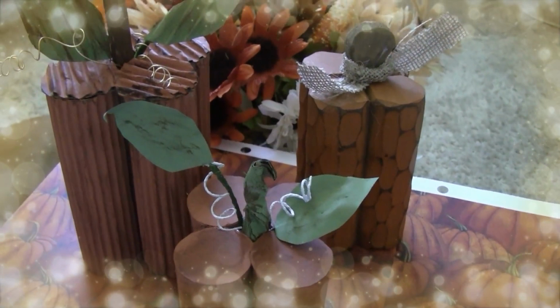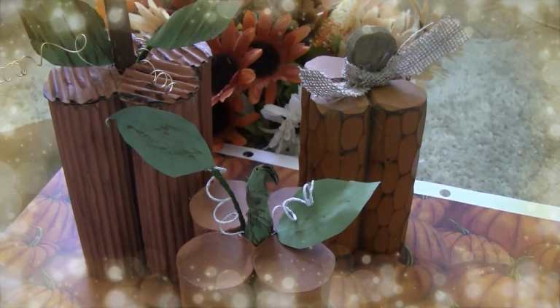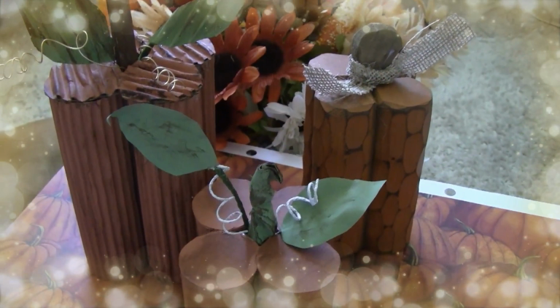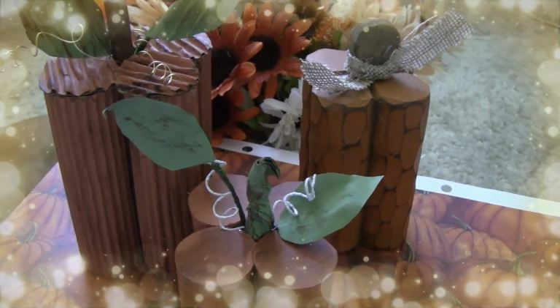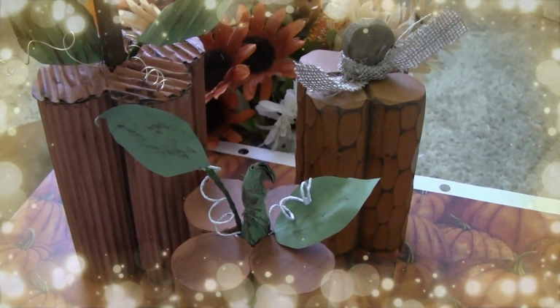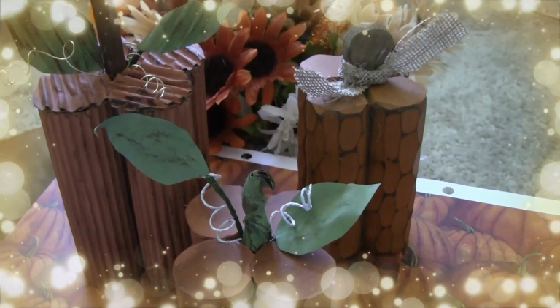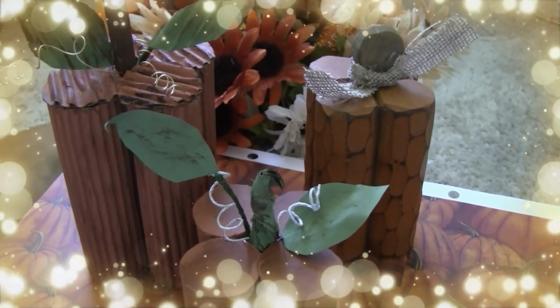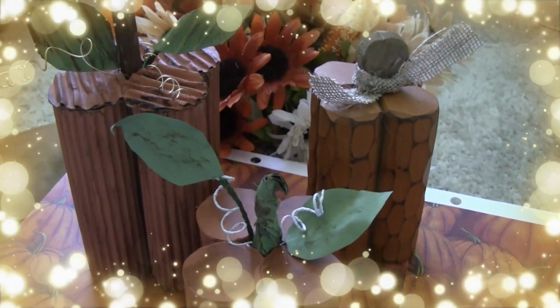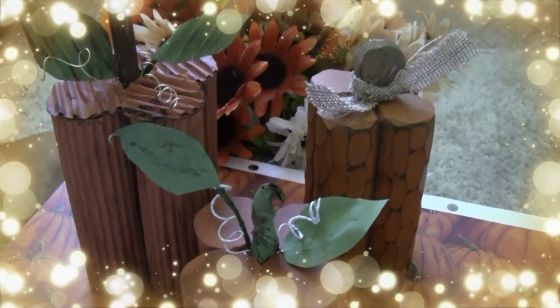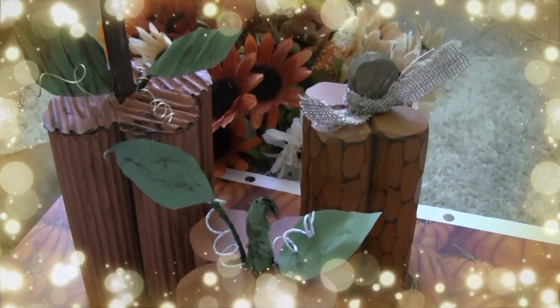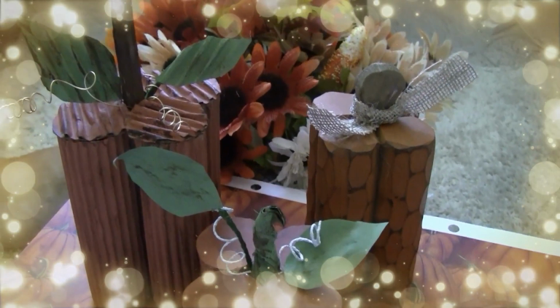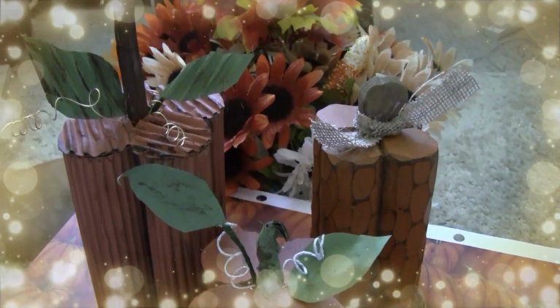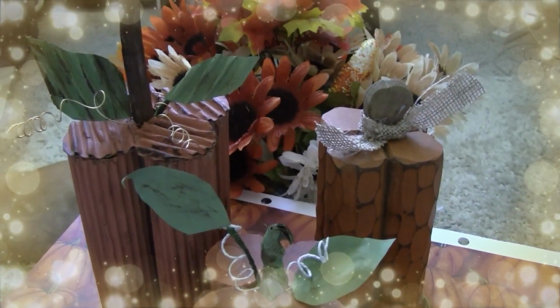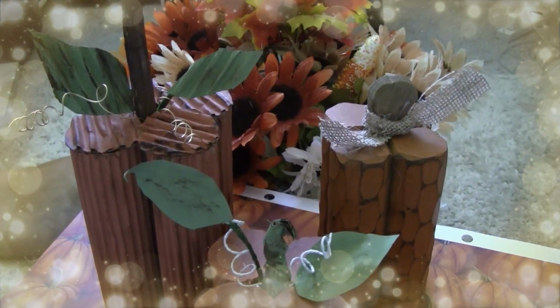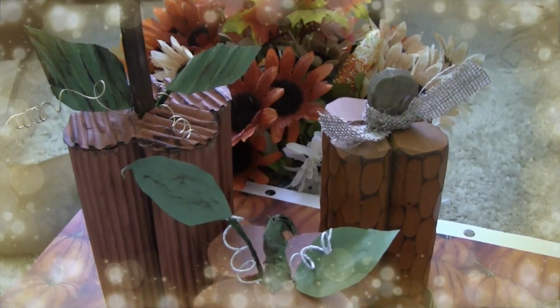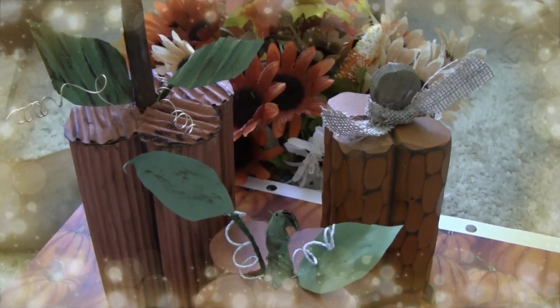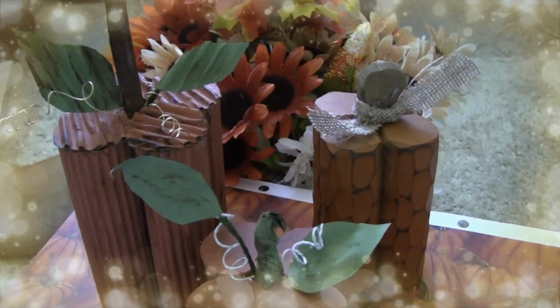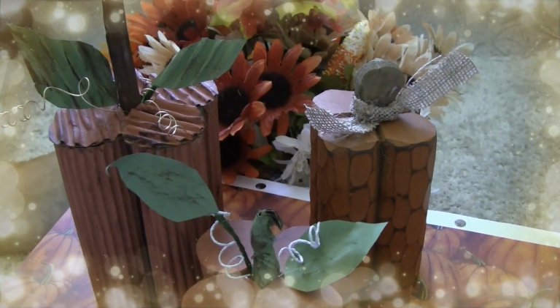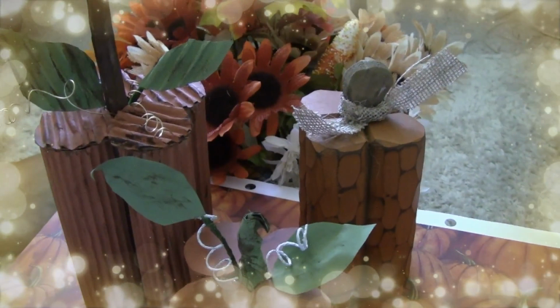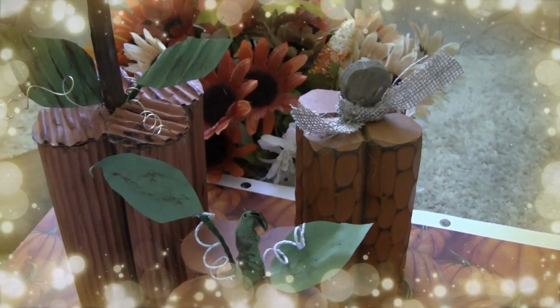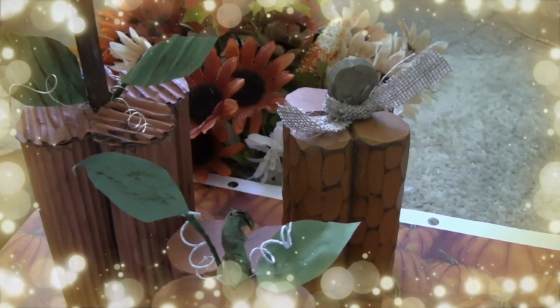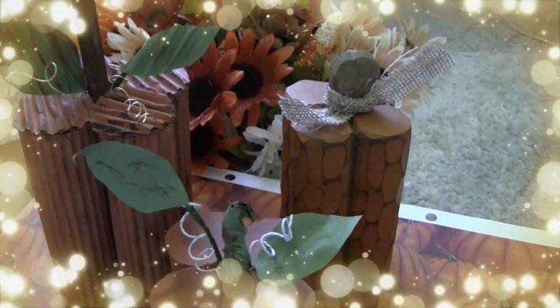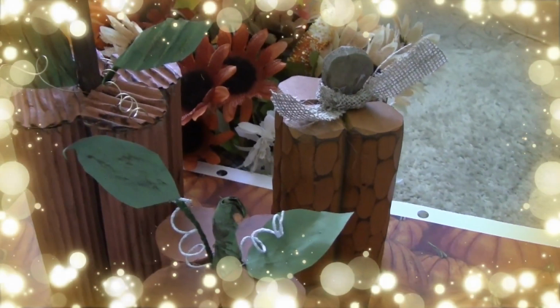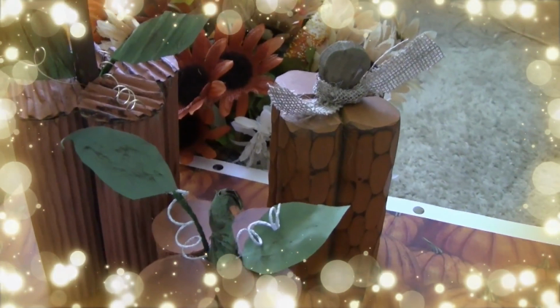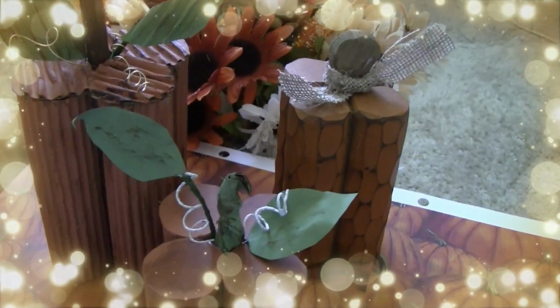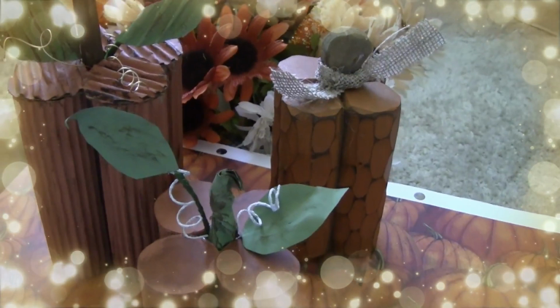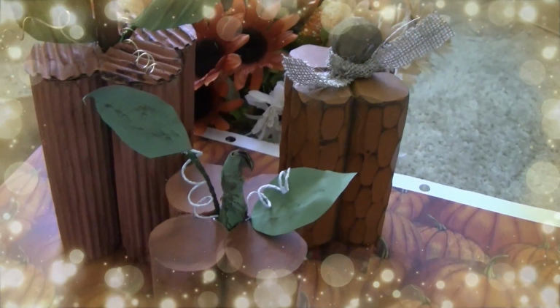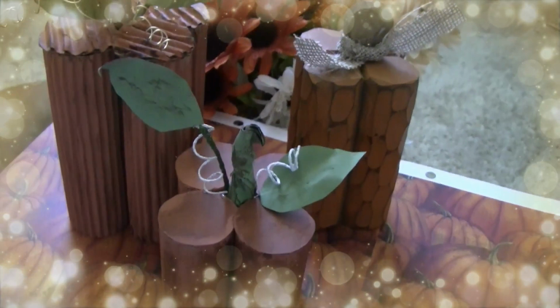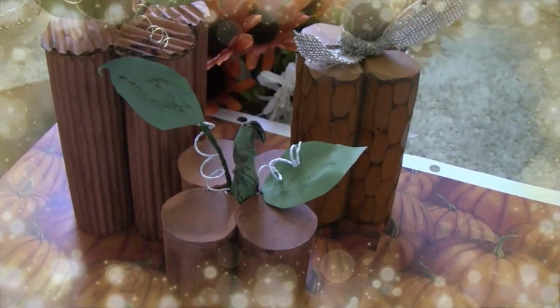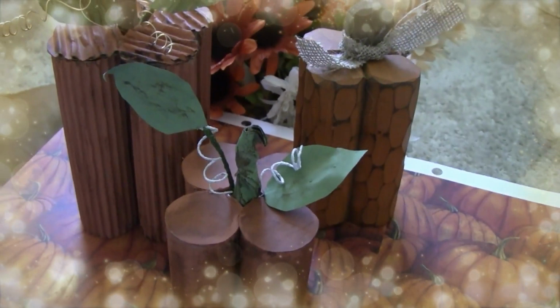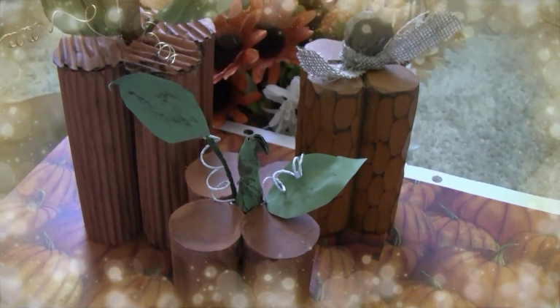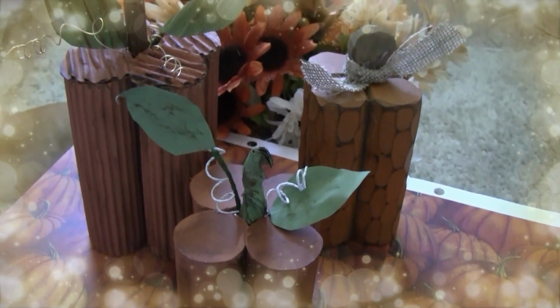Thank you Auntie Cuckoo. I cannot wait to see what everyone else has done for their Pumpkinpalooza. This was a lot of fun, a fun way to kick off fall.